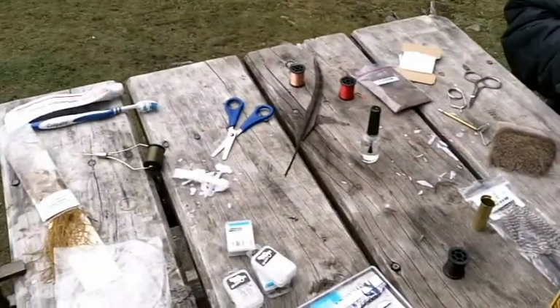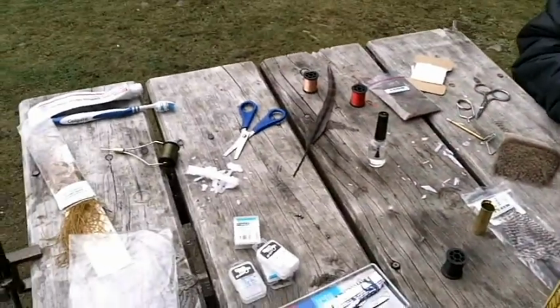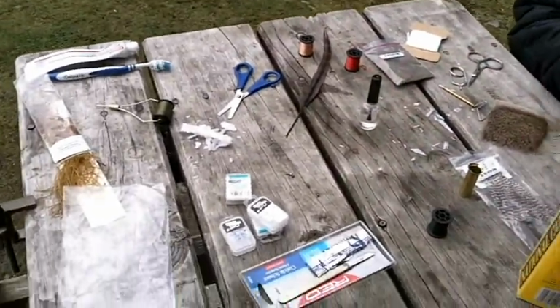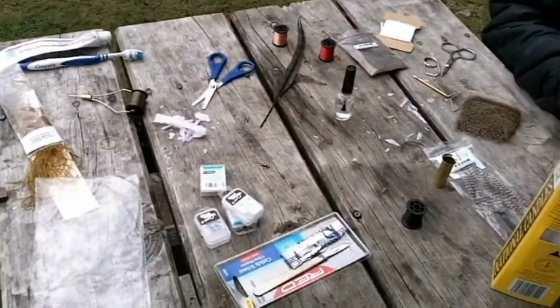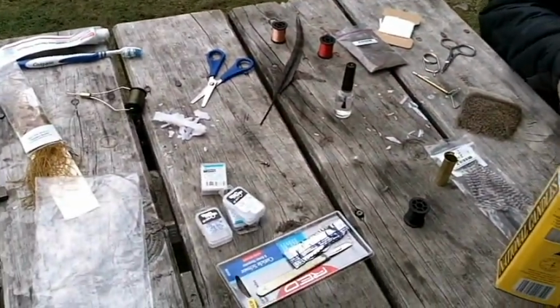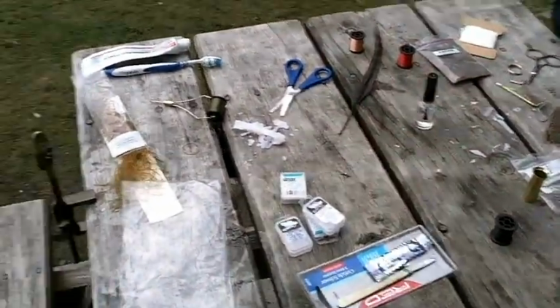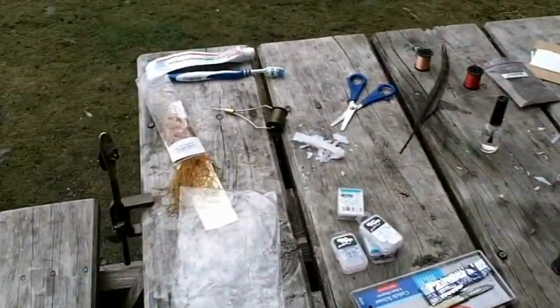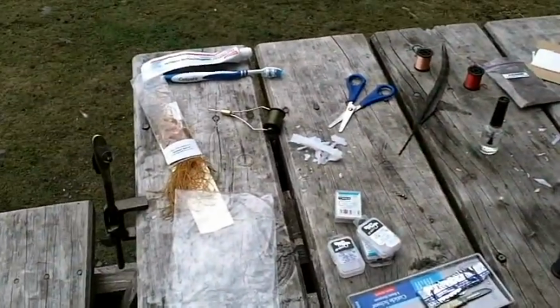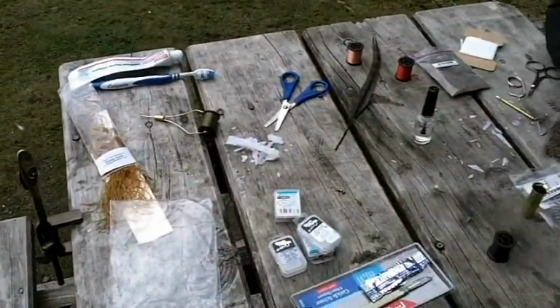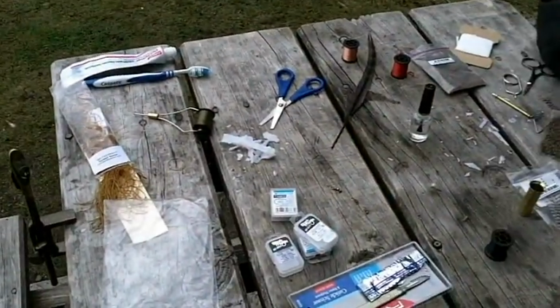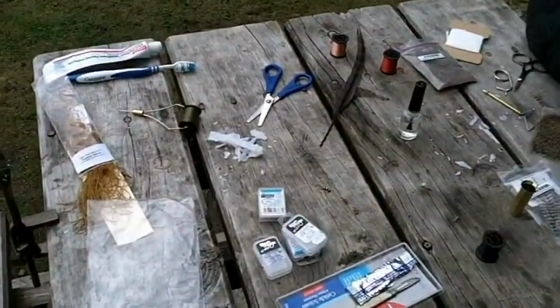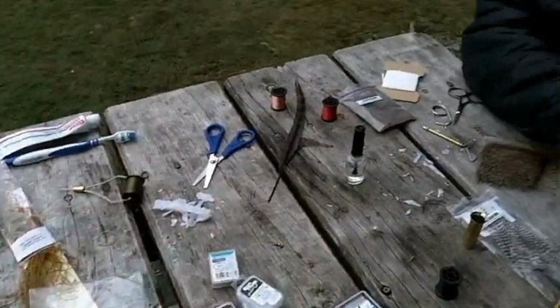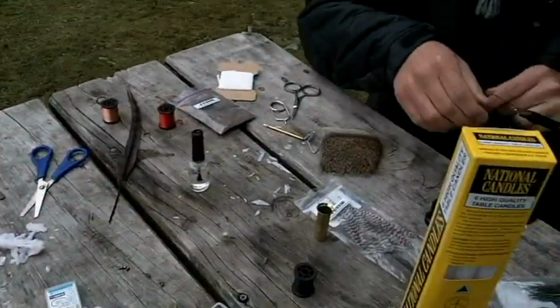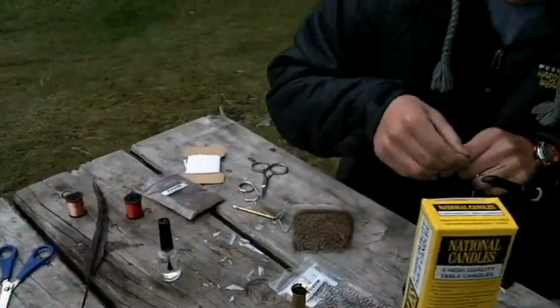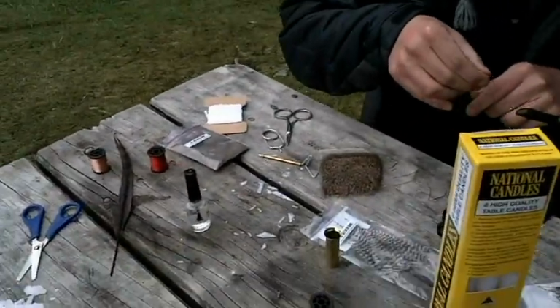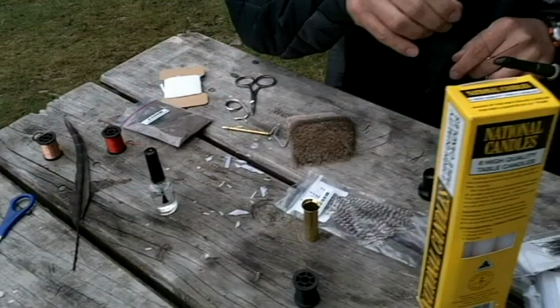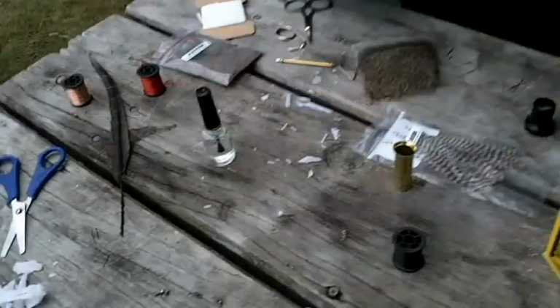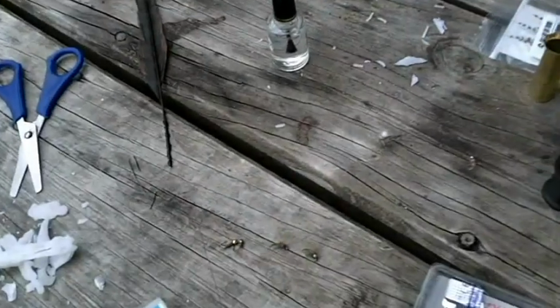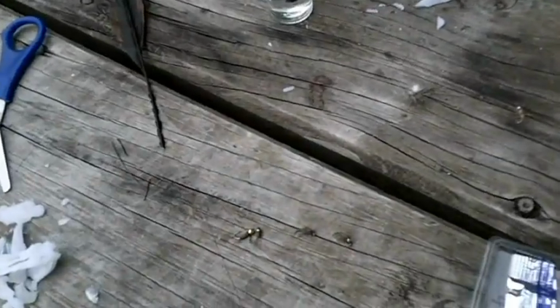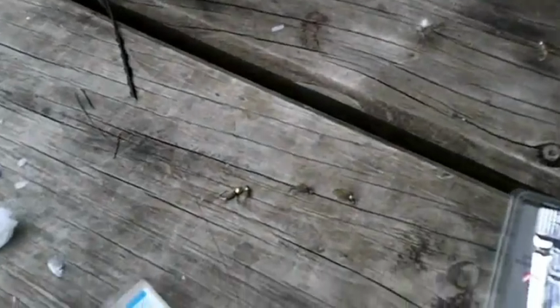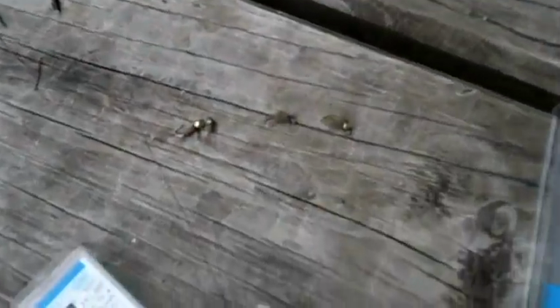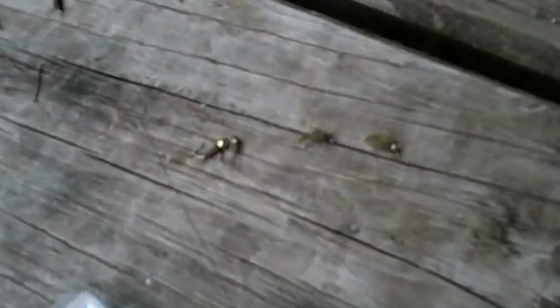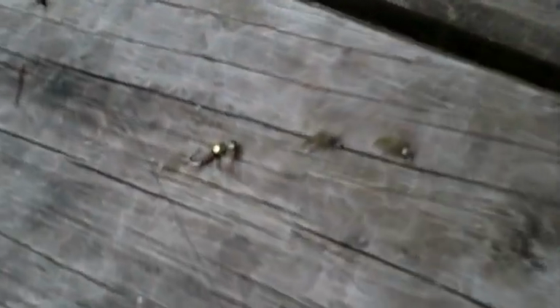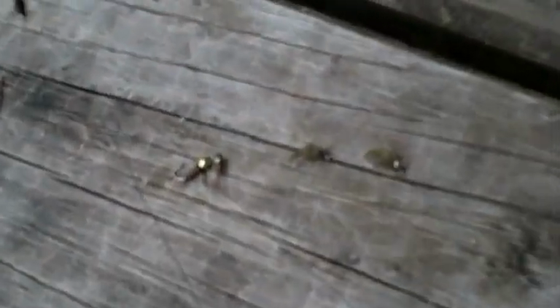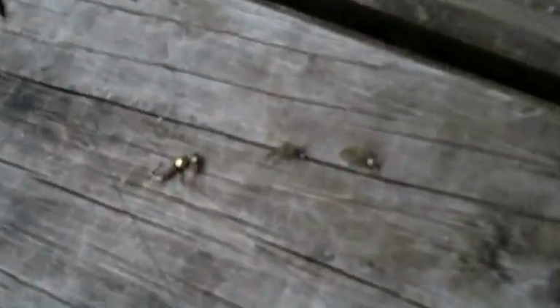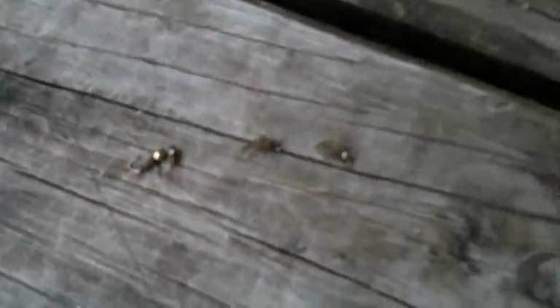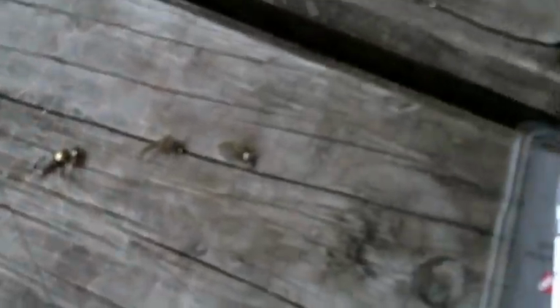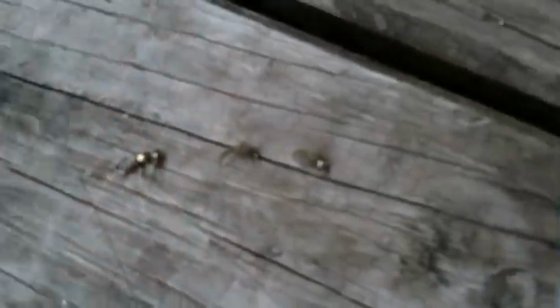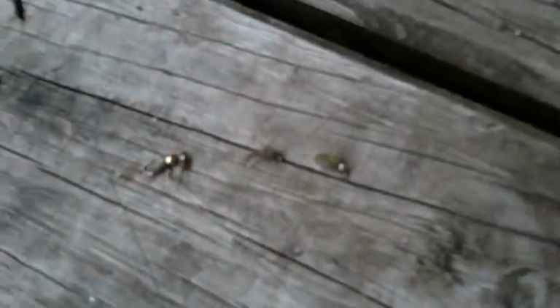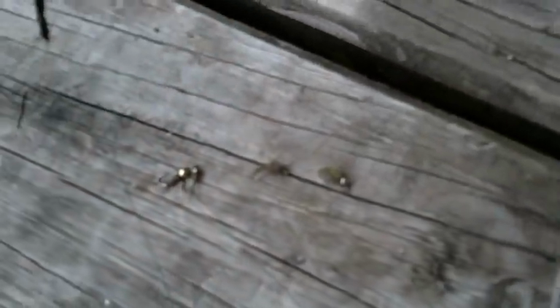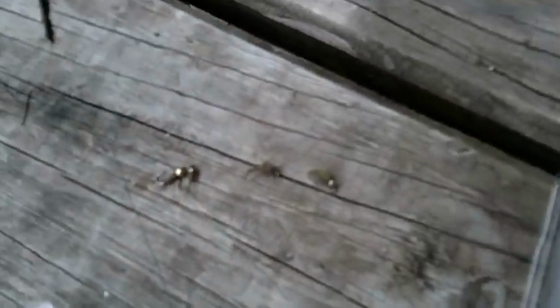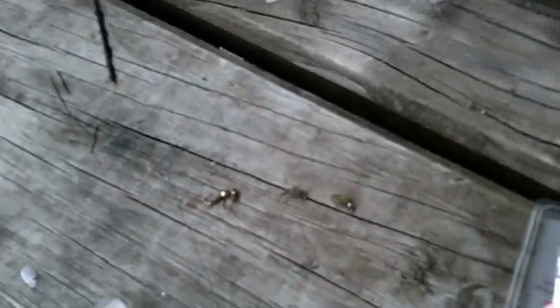Our lovely fly tying table. Getting some supplies, working on some nymphs here. This camera doesn't focus that close.